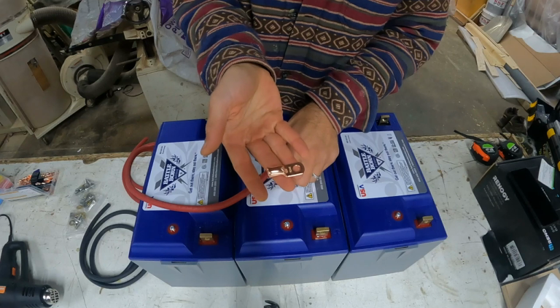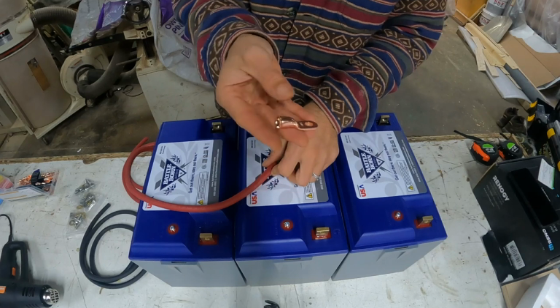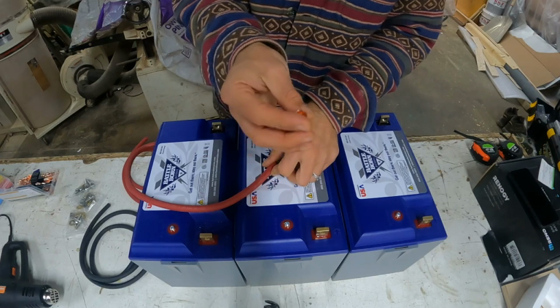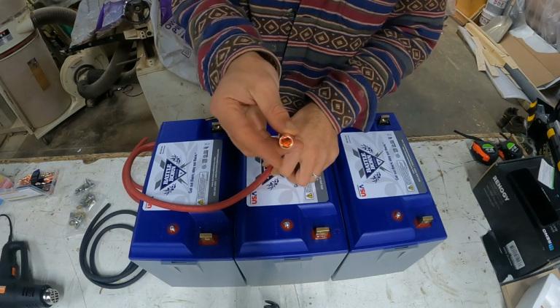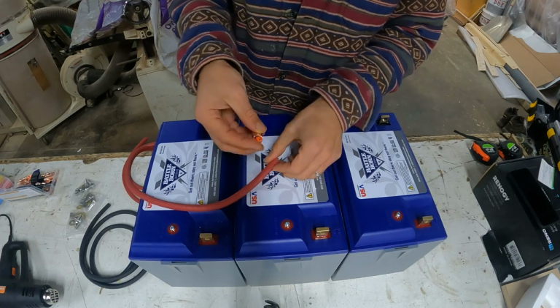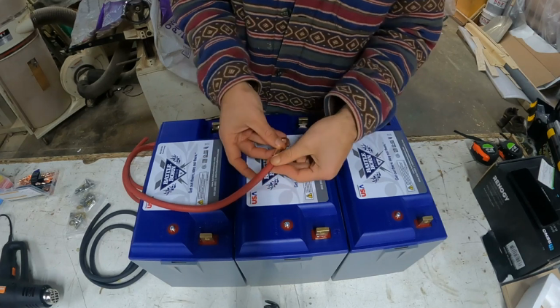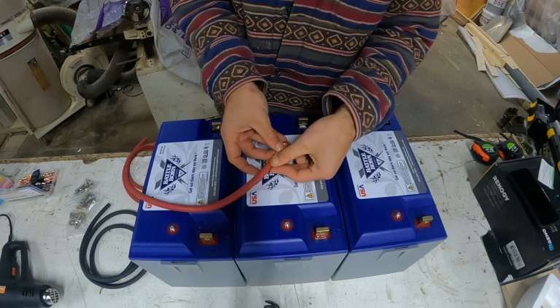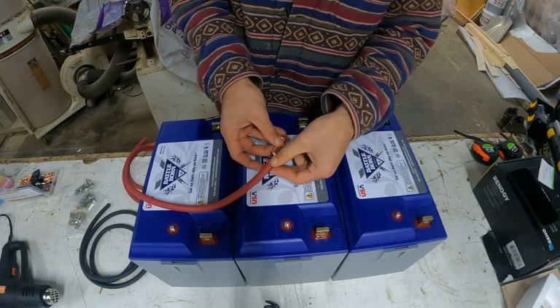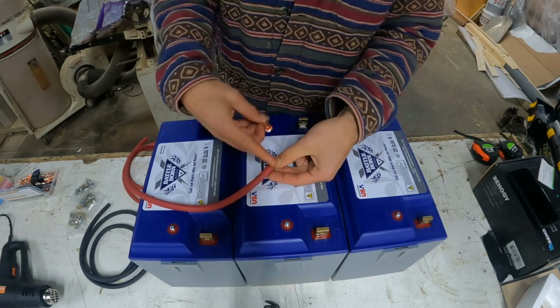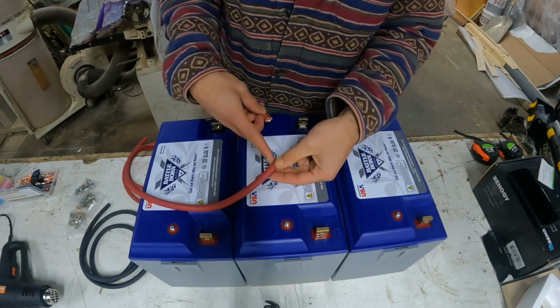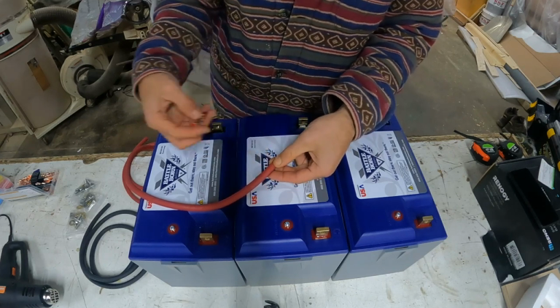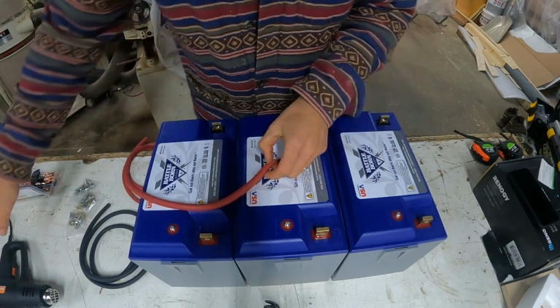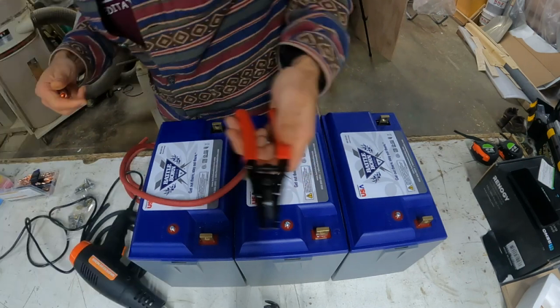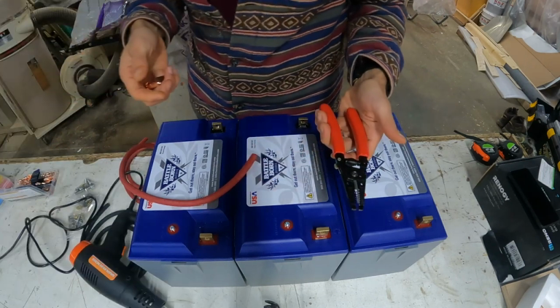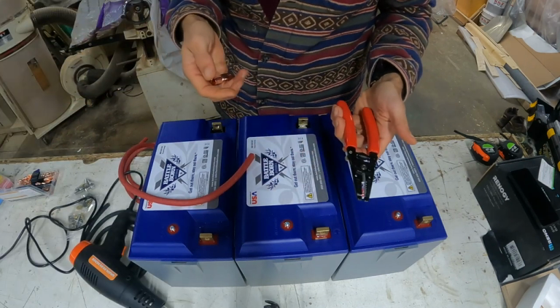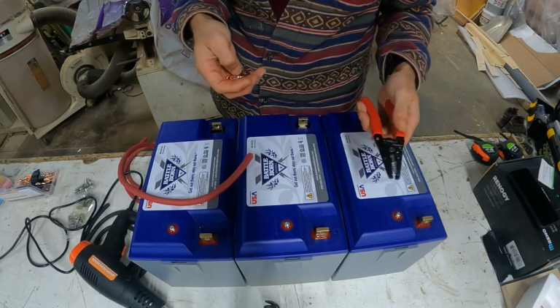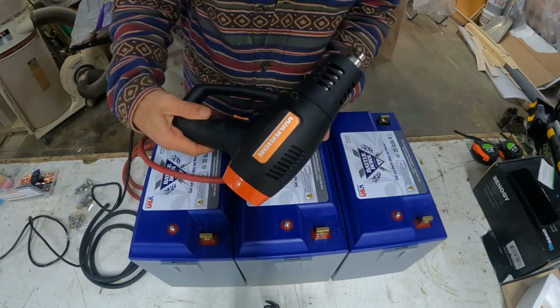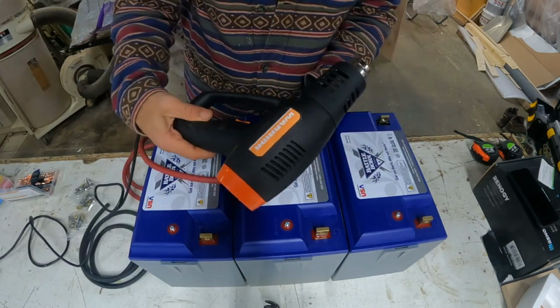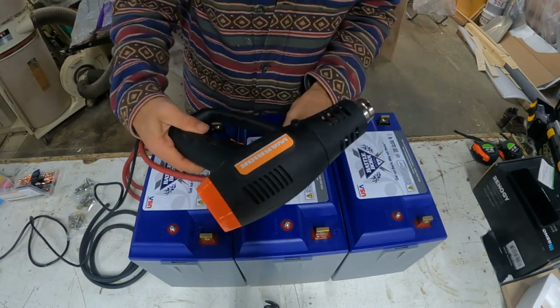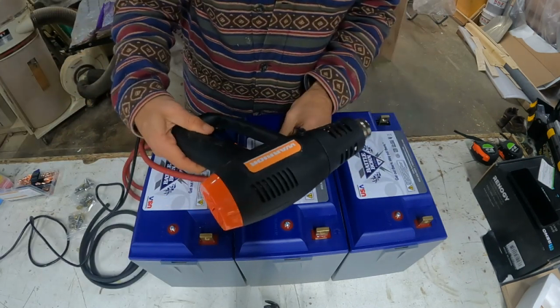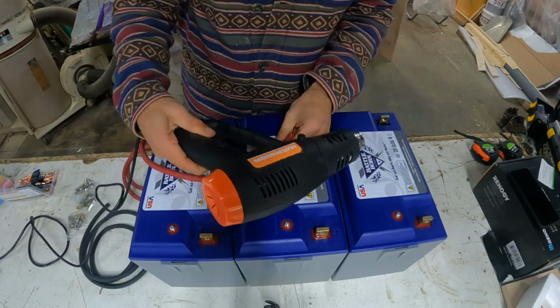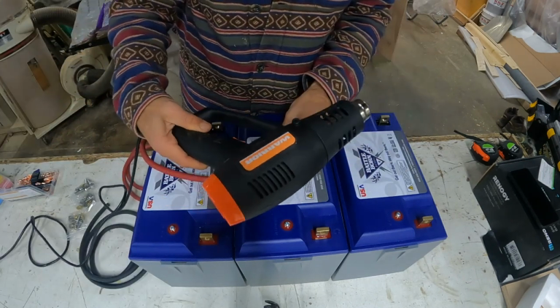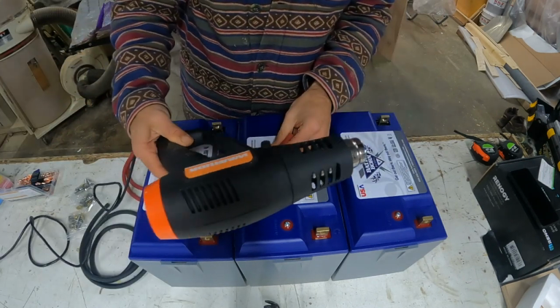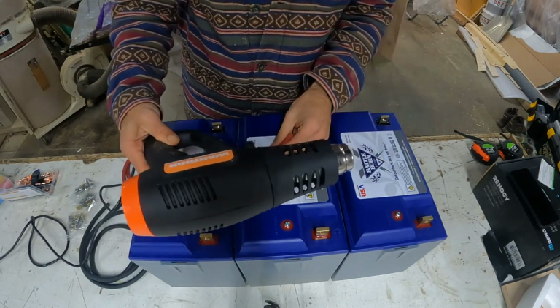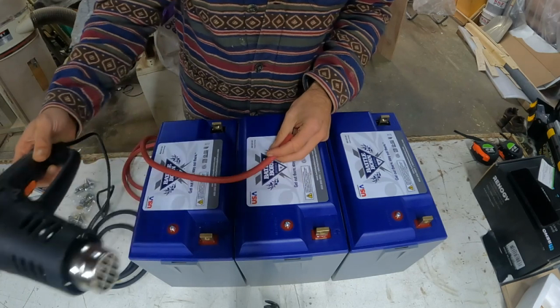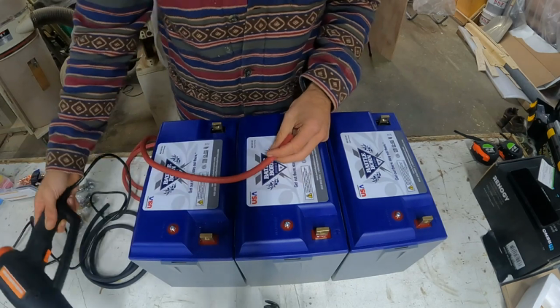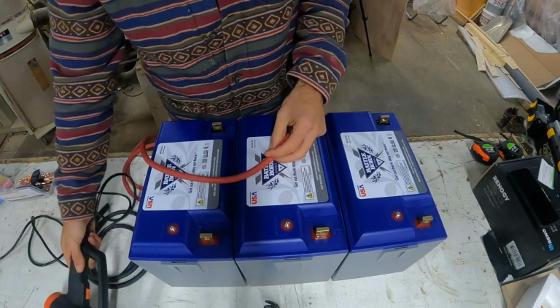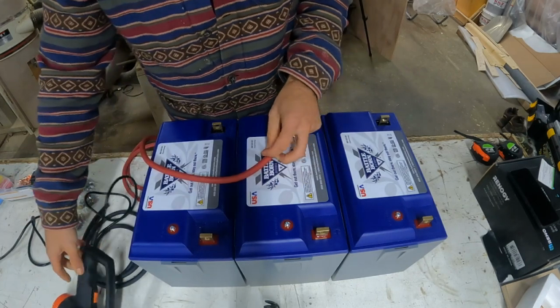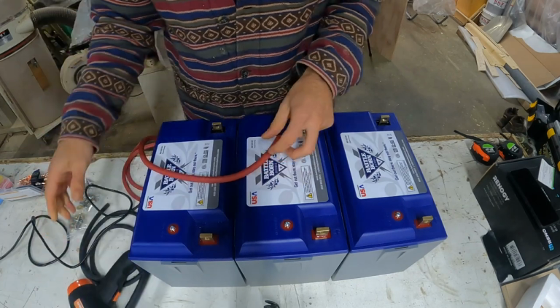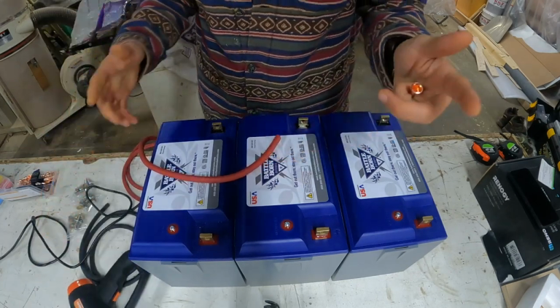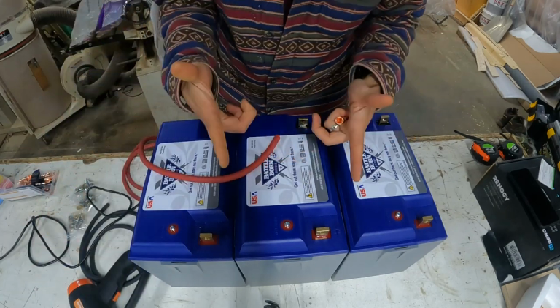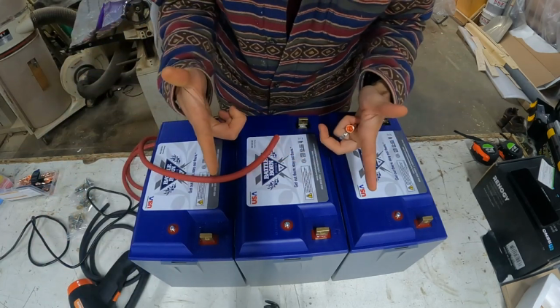We're going to crimp these on and heat shrink them. I've got wire cutters and a heat gun. If you don't have a heat gun you can always use a lighter, but the heat gun does work great. So let's get into it.